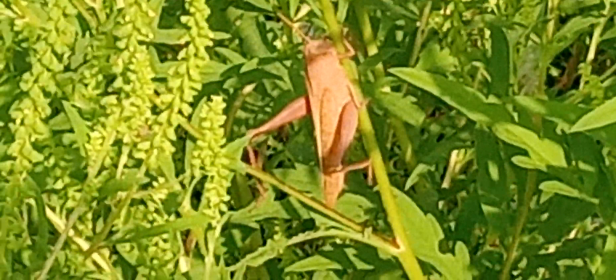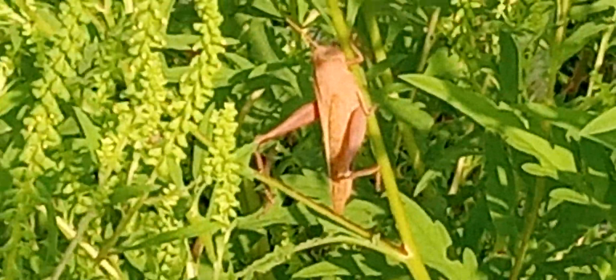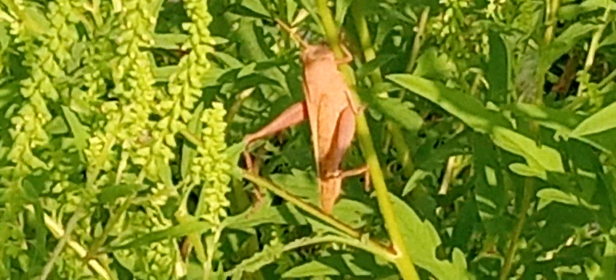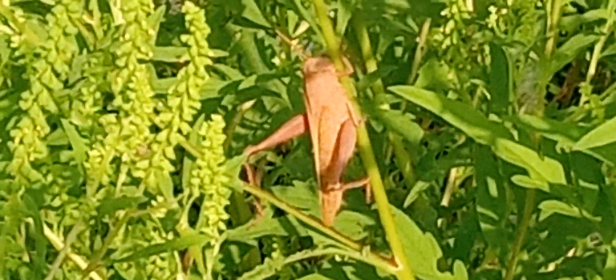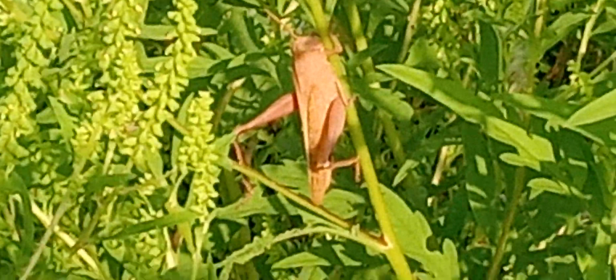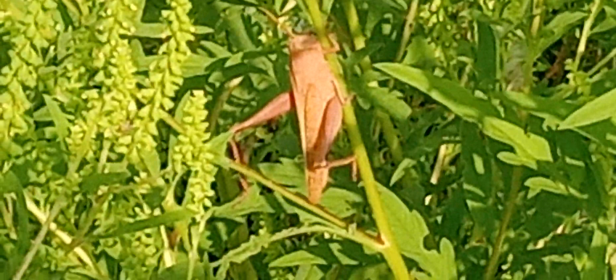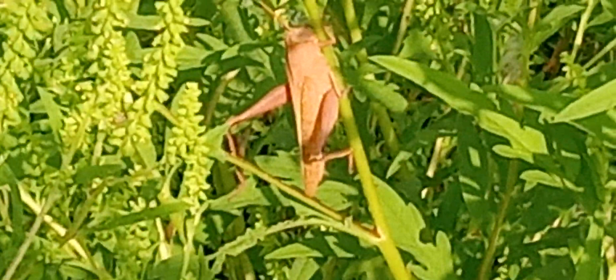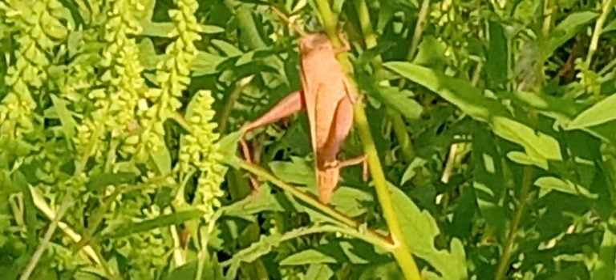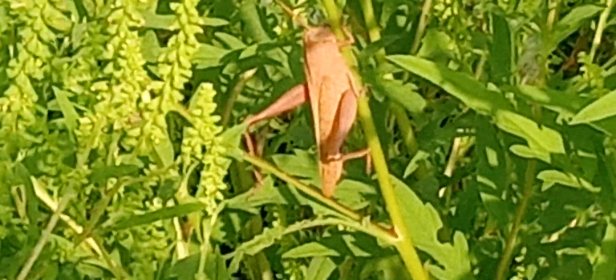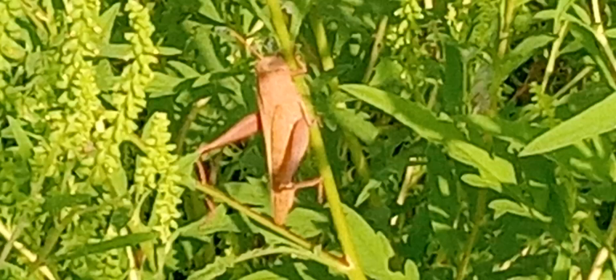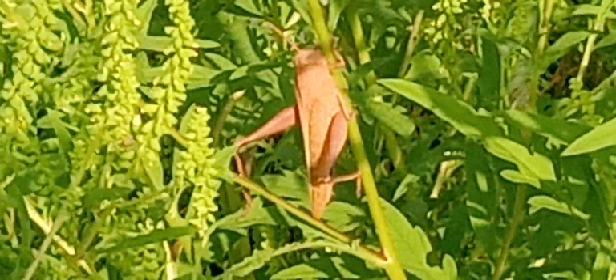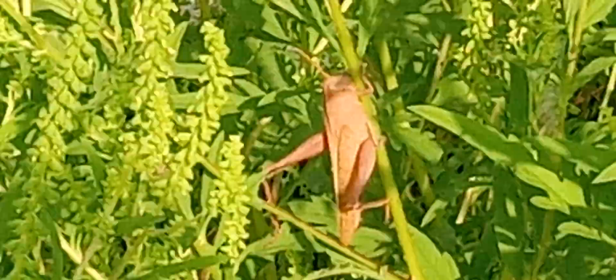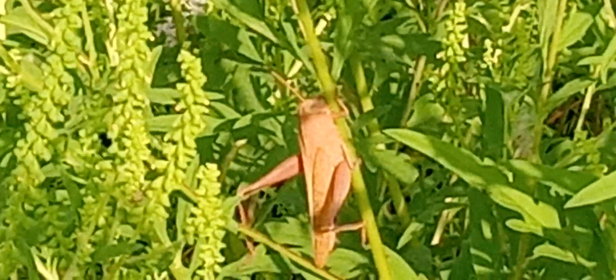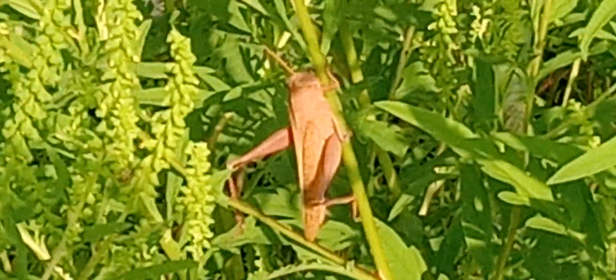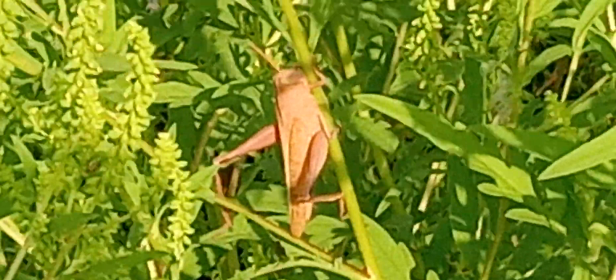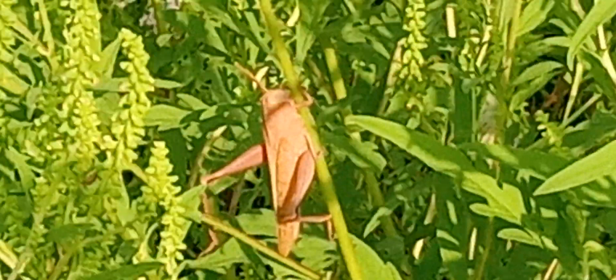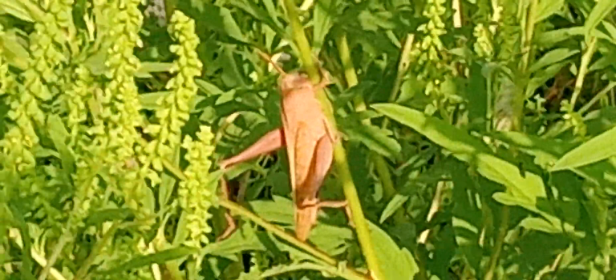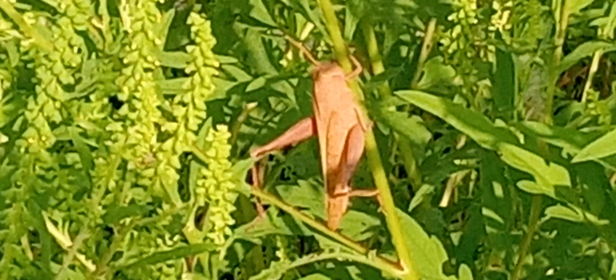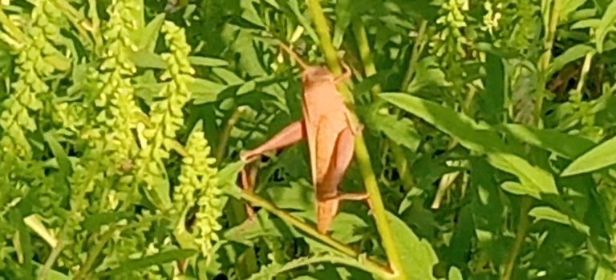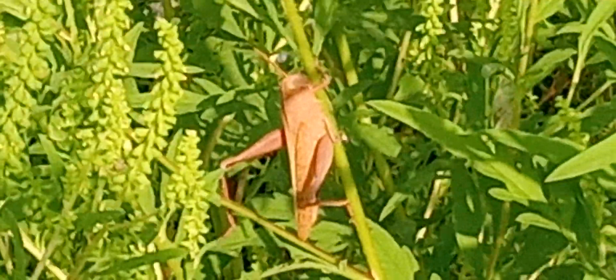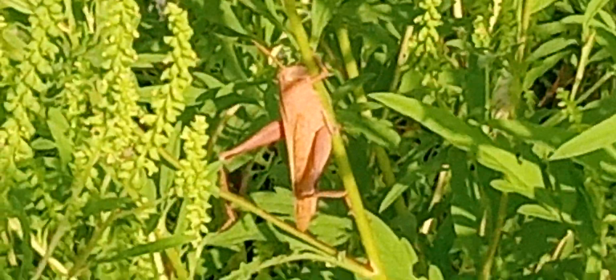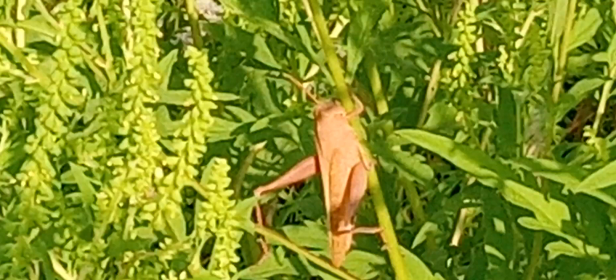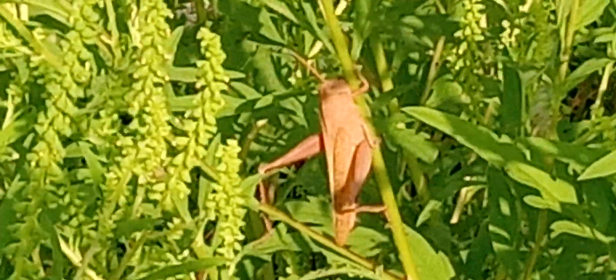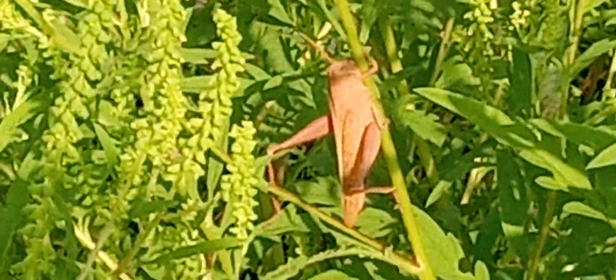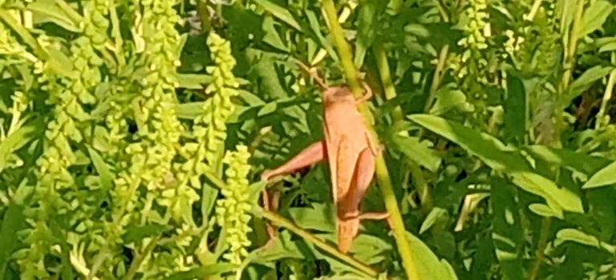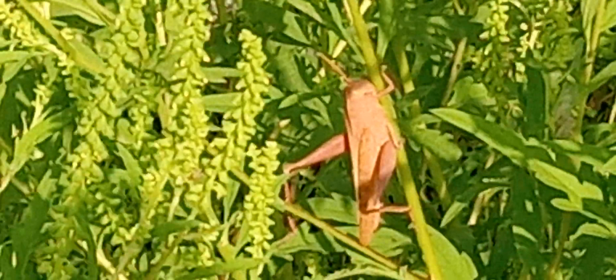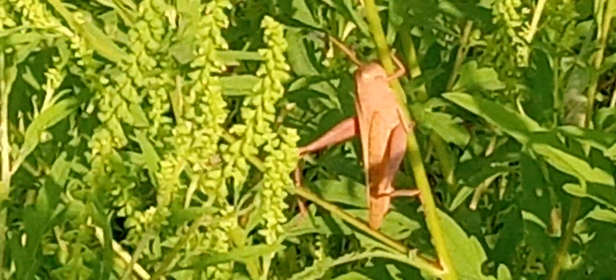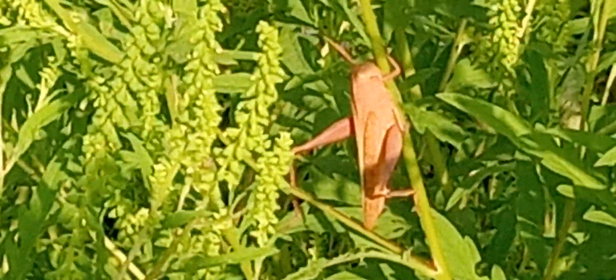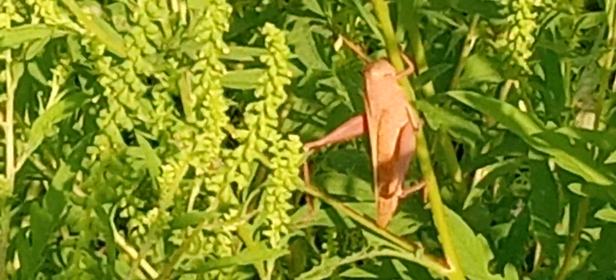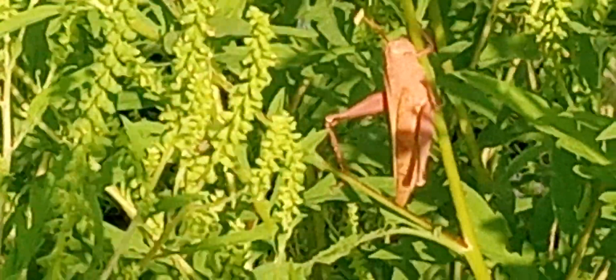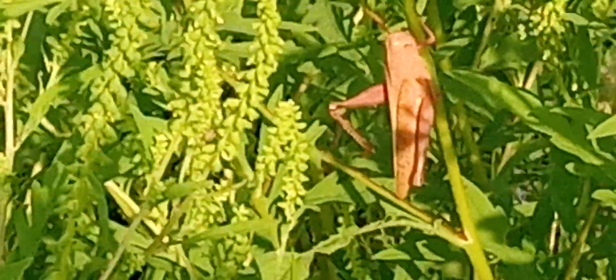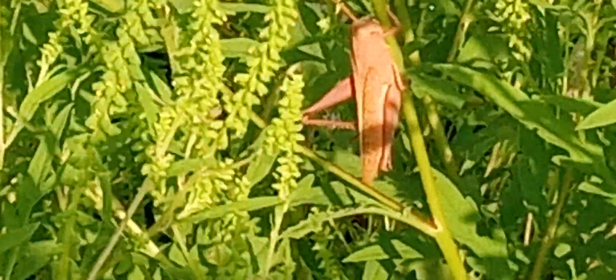Hi there and welcome to Storytime with Uncle Bill. I don't know if it's the lining or what, but that sure looks like a pink grasshopper to me.